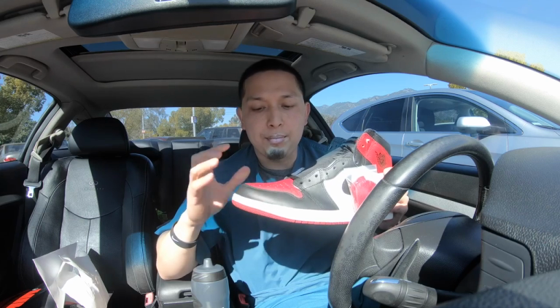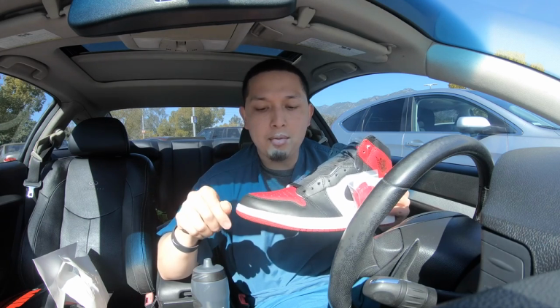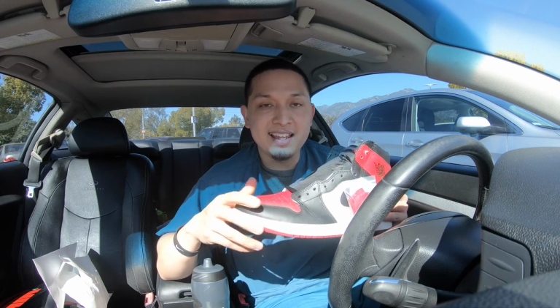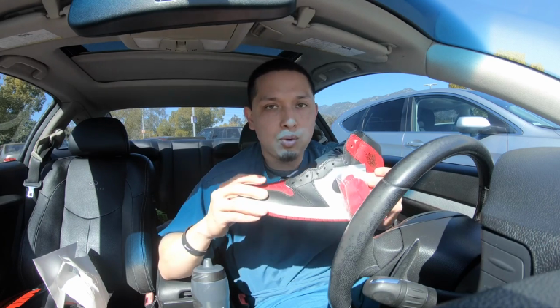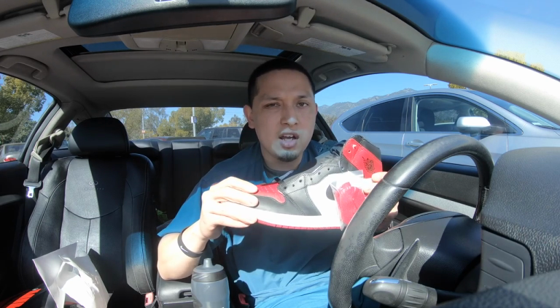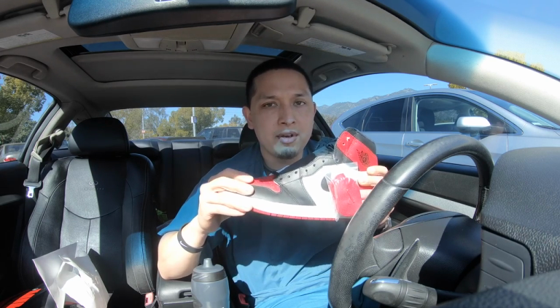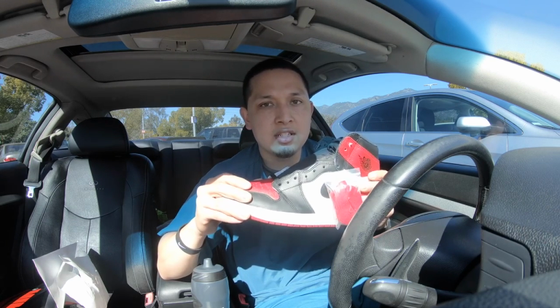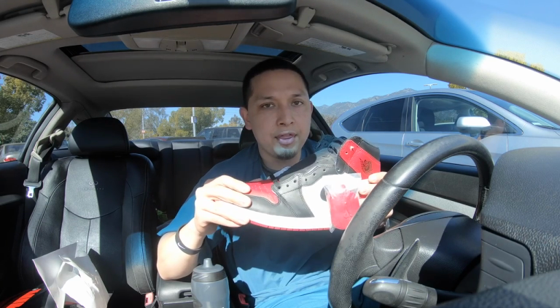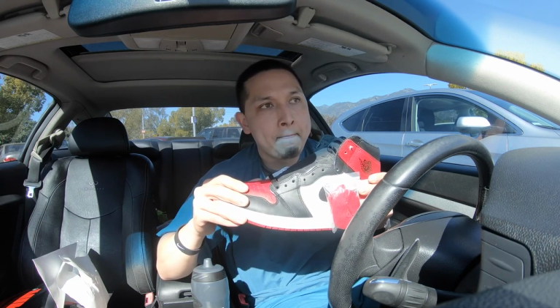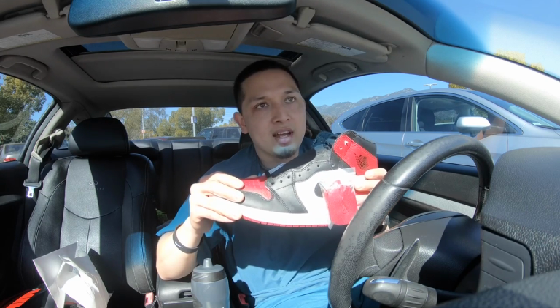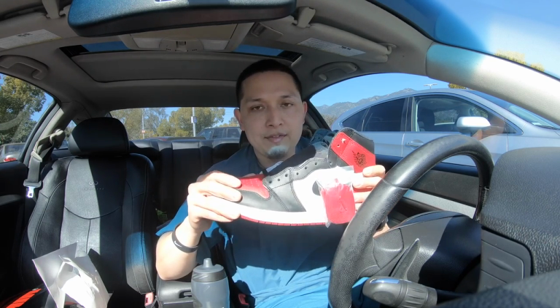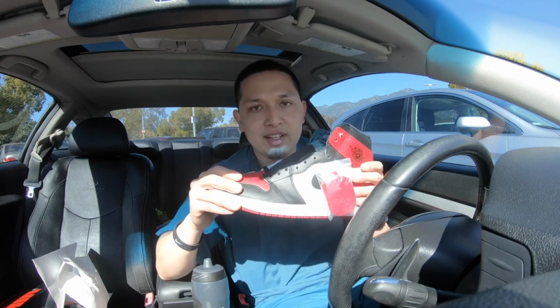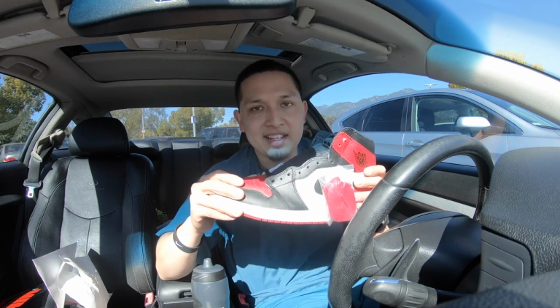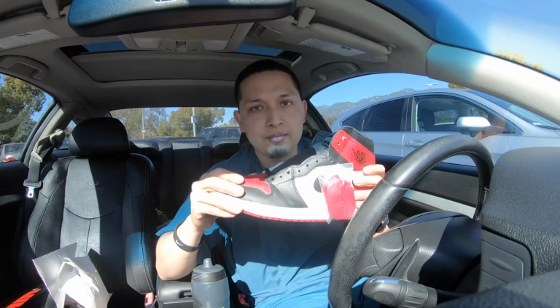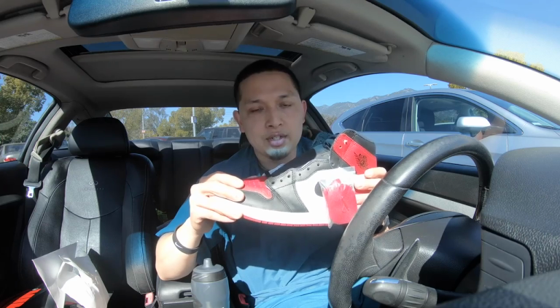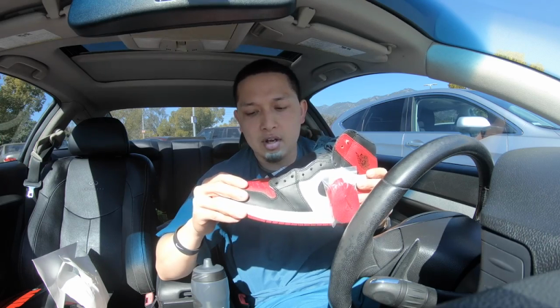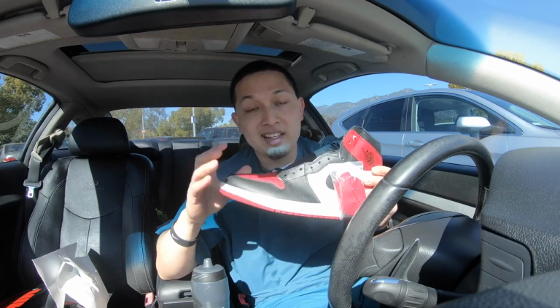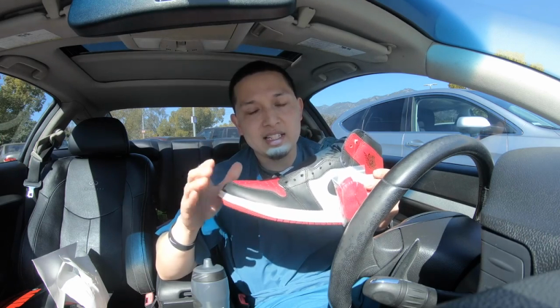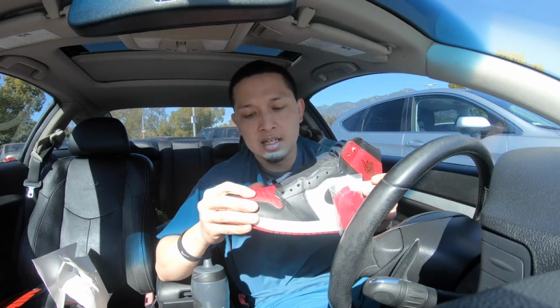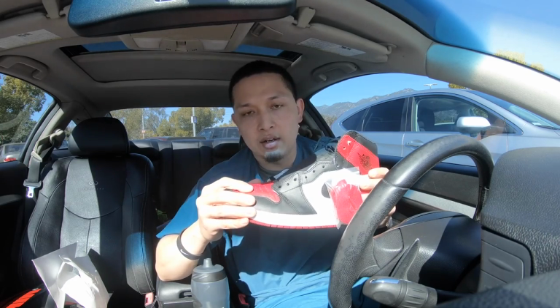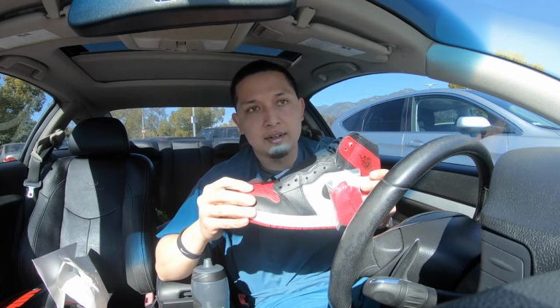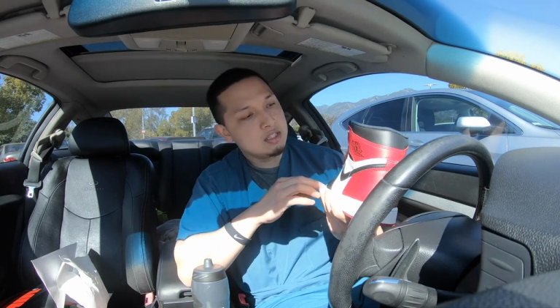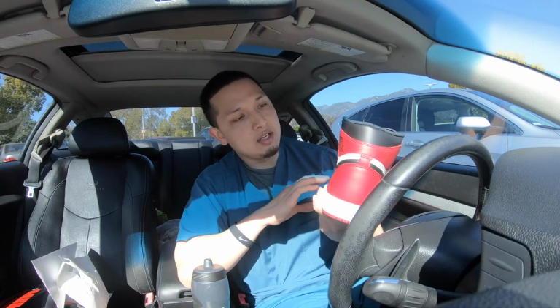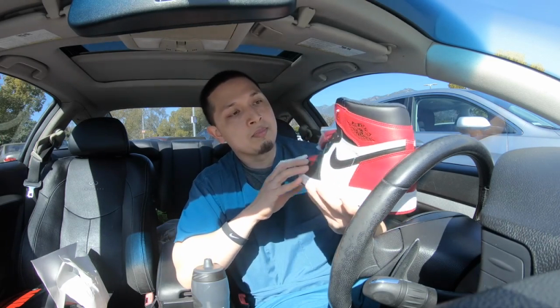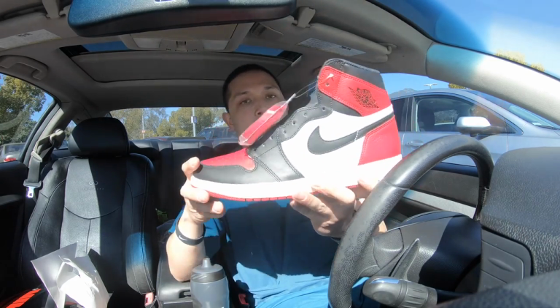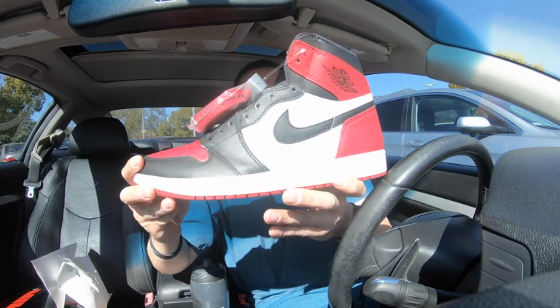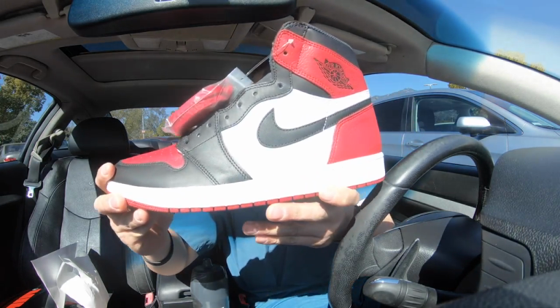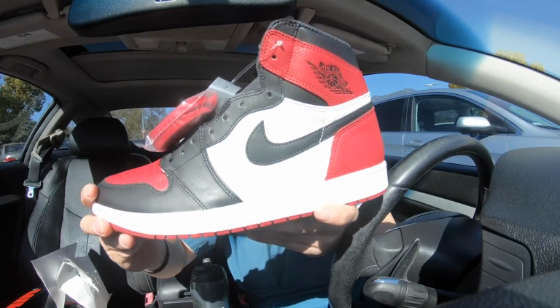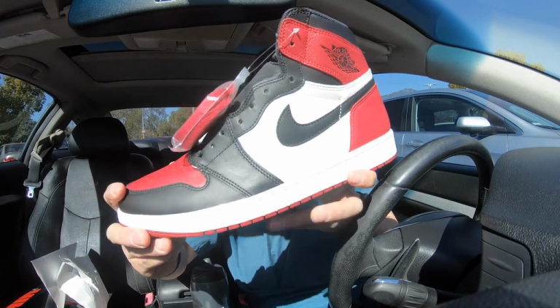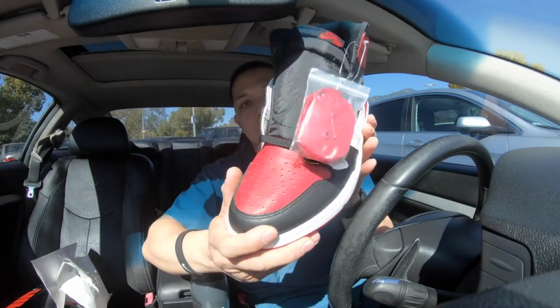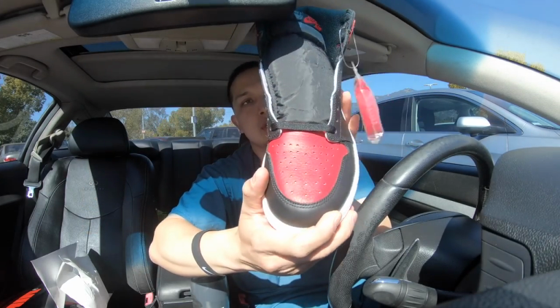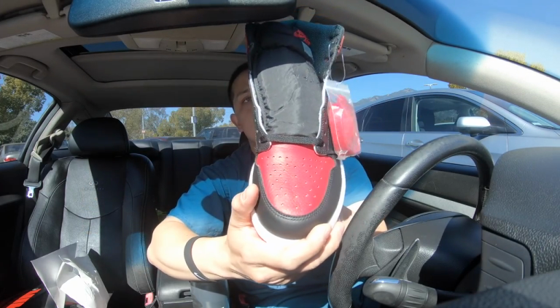I'll probably get the 12s that come out next month — I believe it's on the 18th of March. I'll probably get the taxis. Yeah man, this is the Air Jordan 1 Bread Toes.